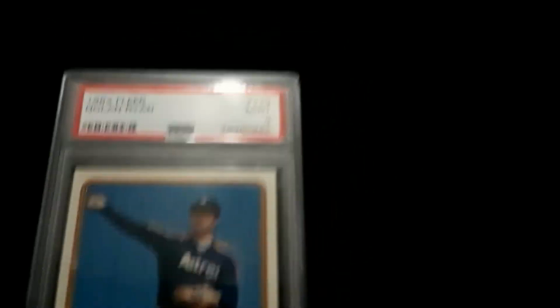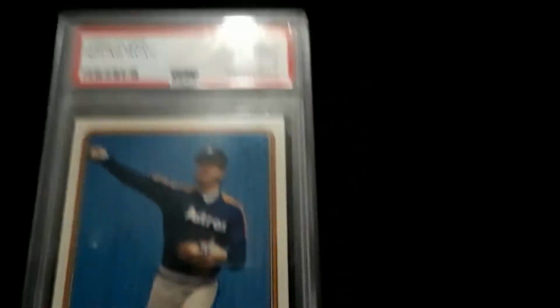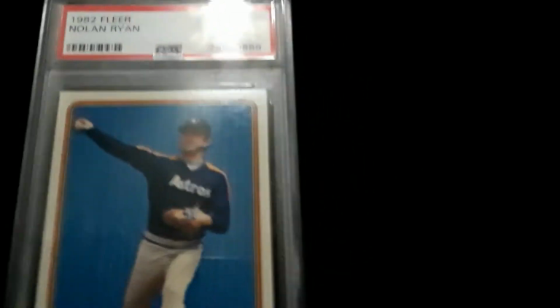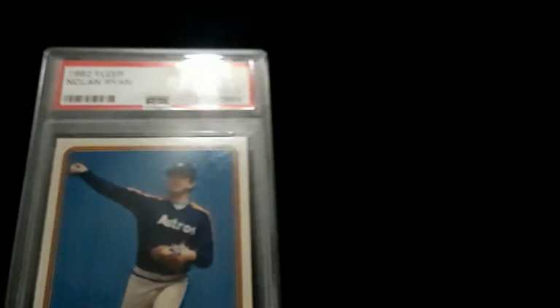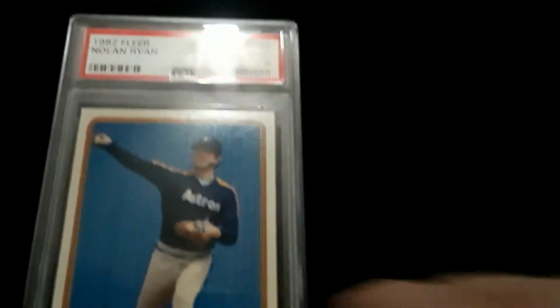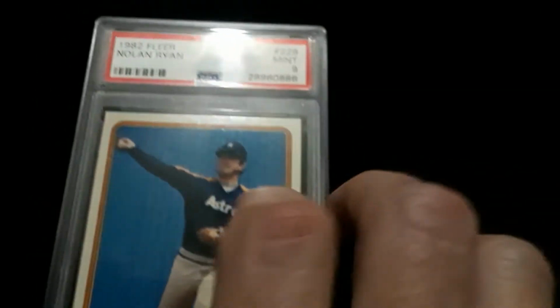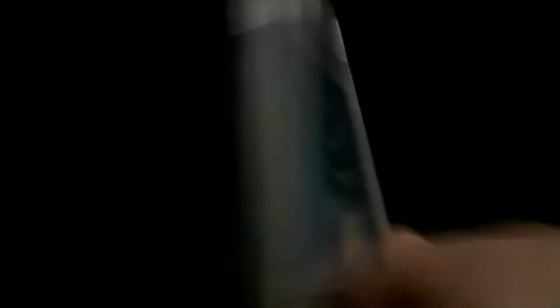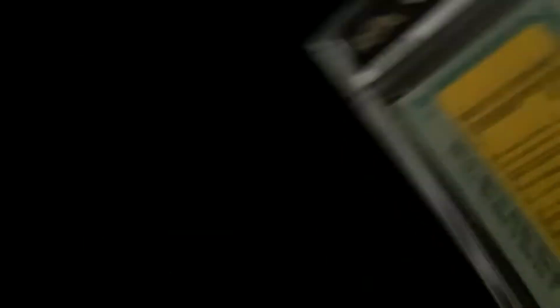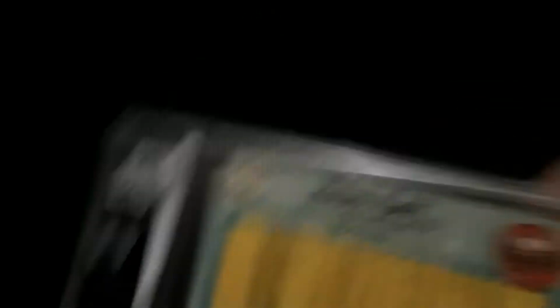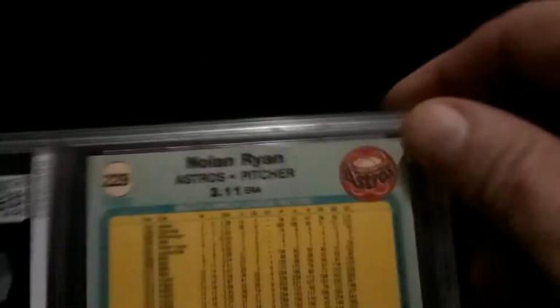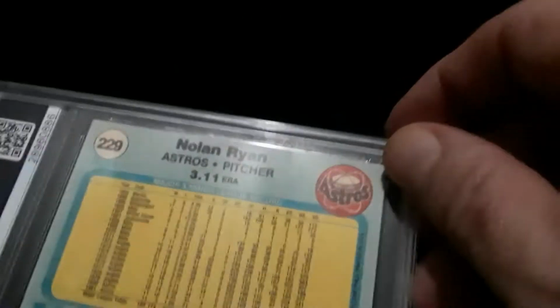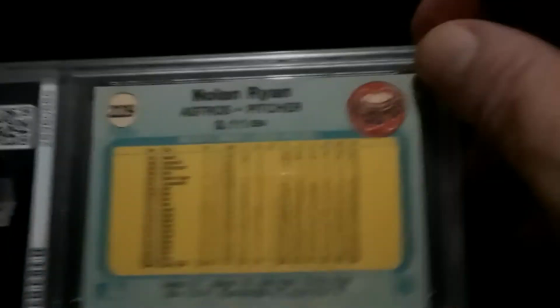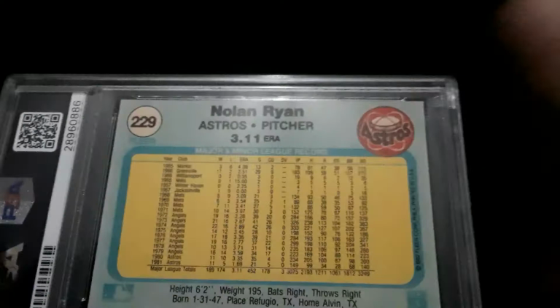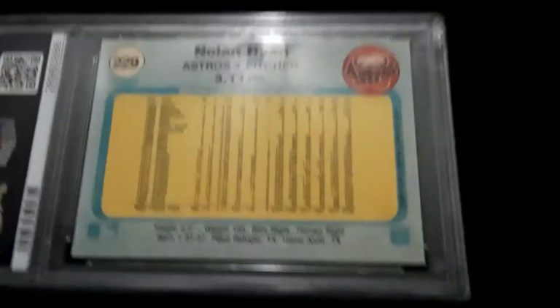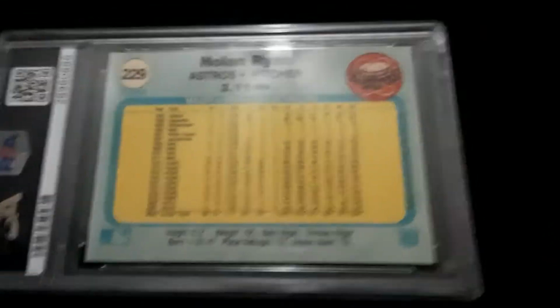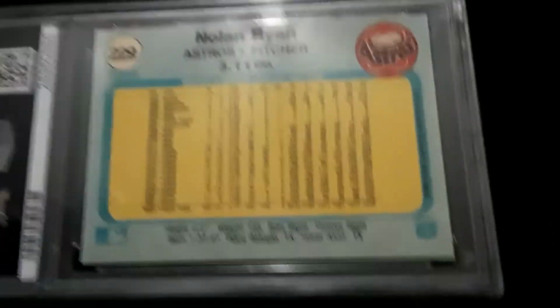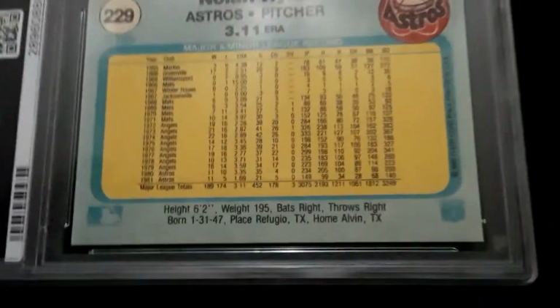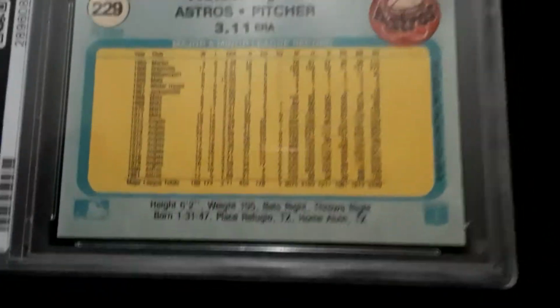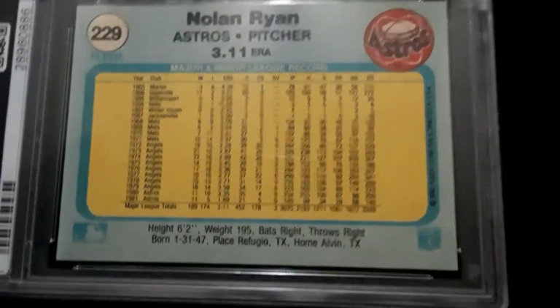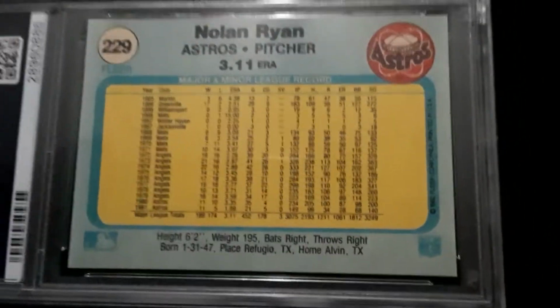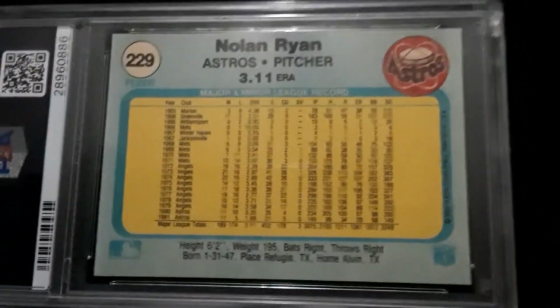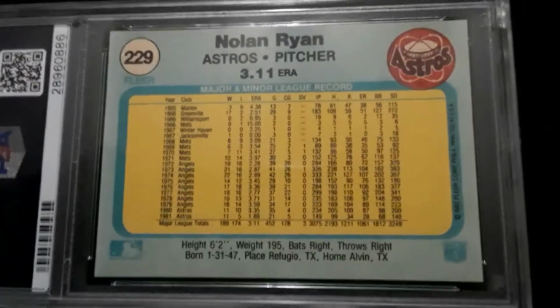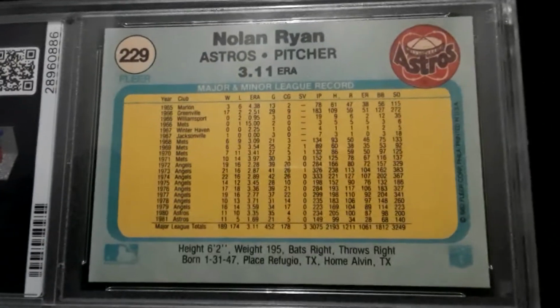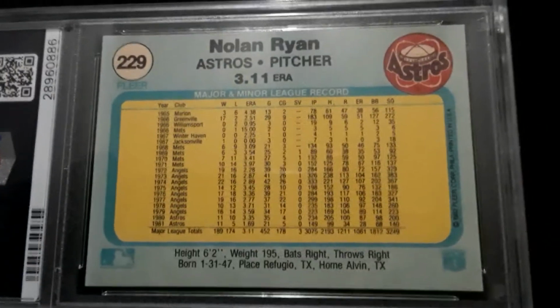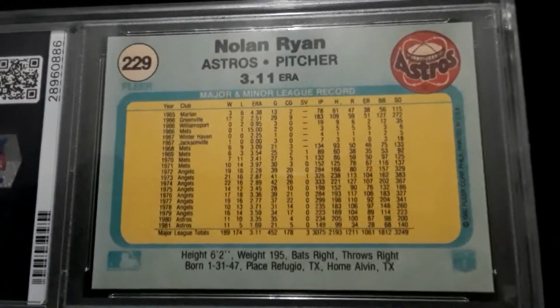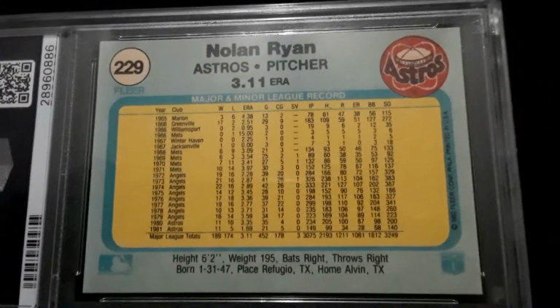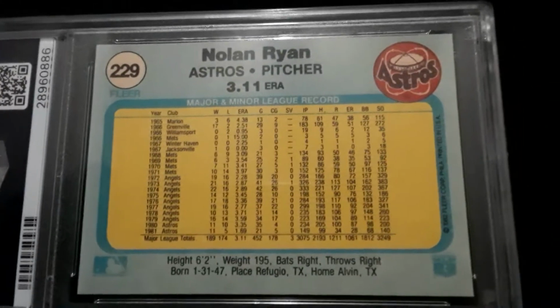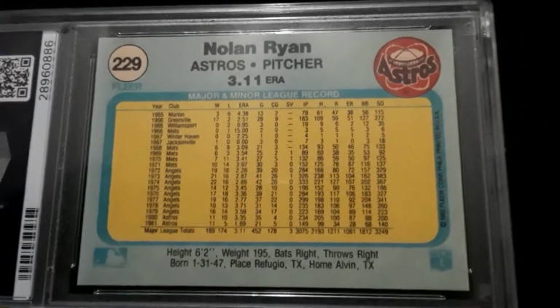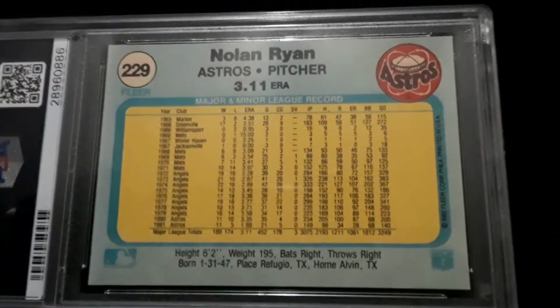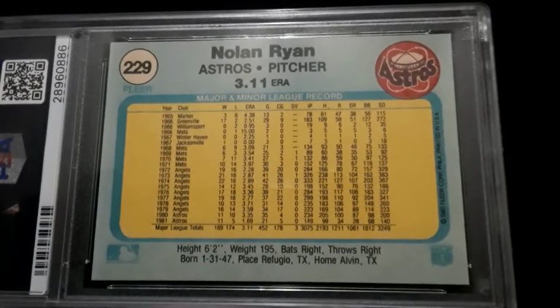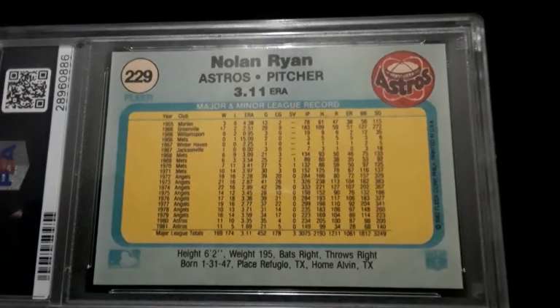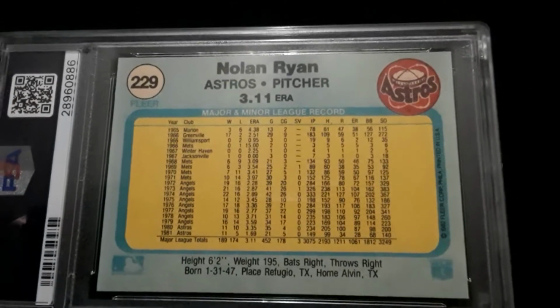Let's take a look at the back on this one. It's nice — sharp corners, sharp edges. No discoloration at the edges.